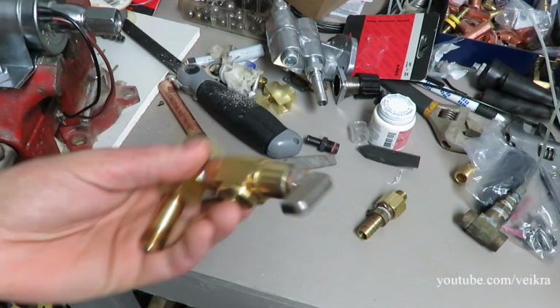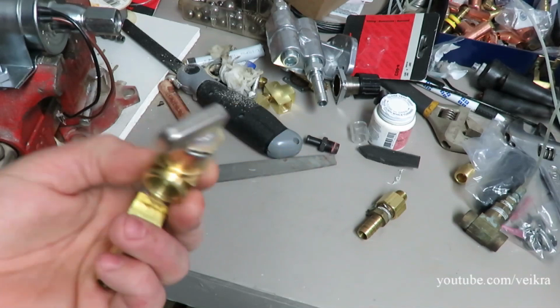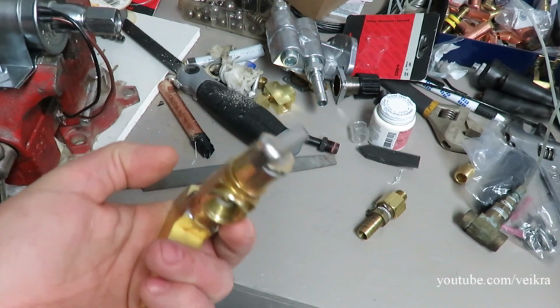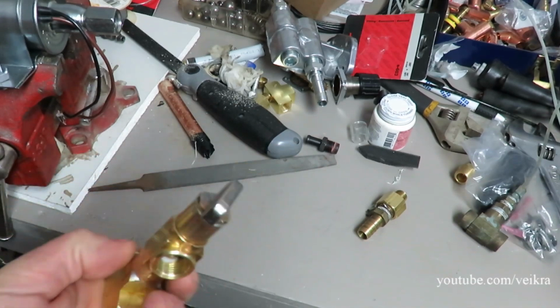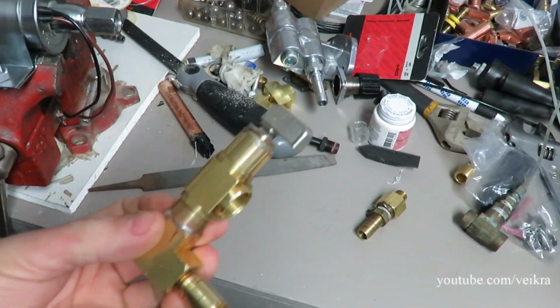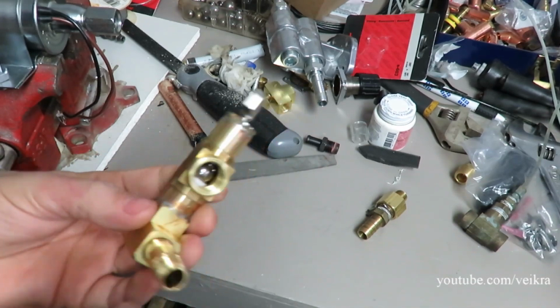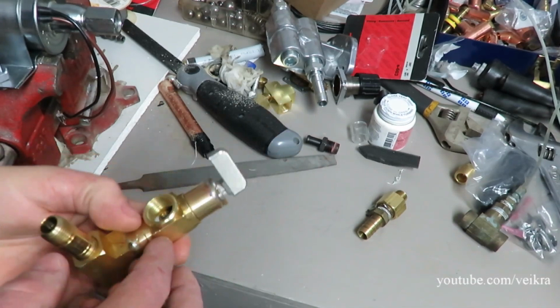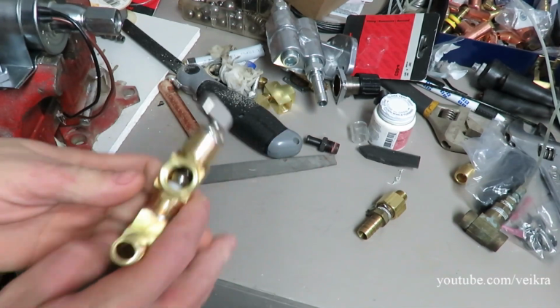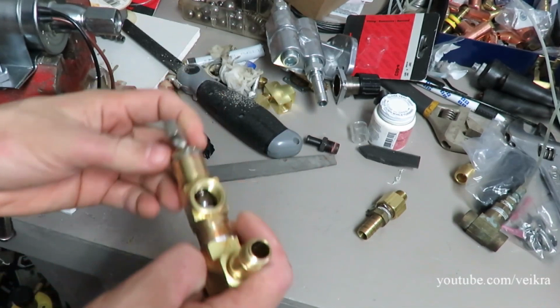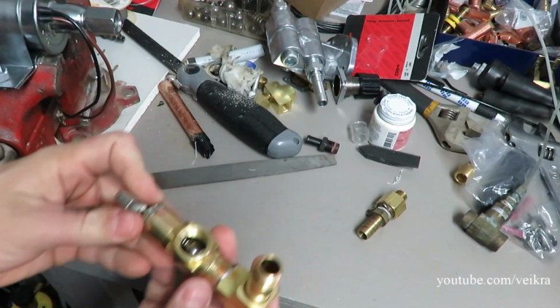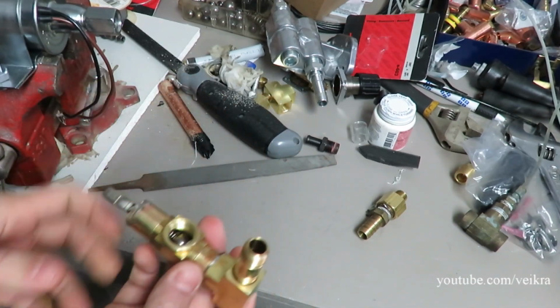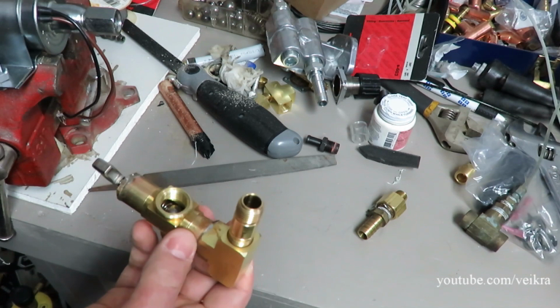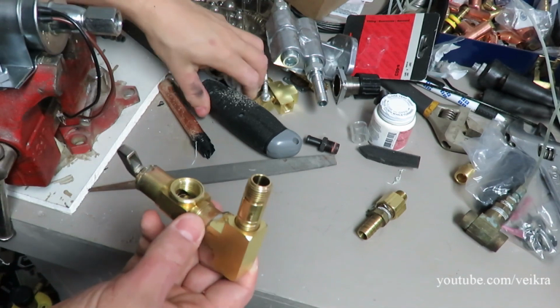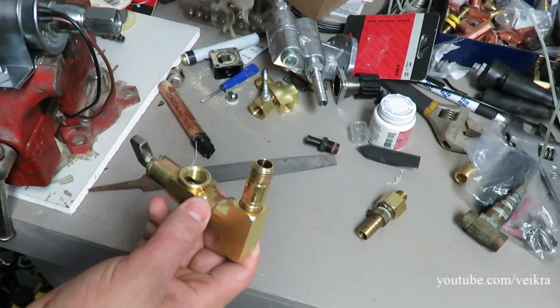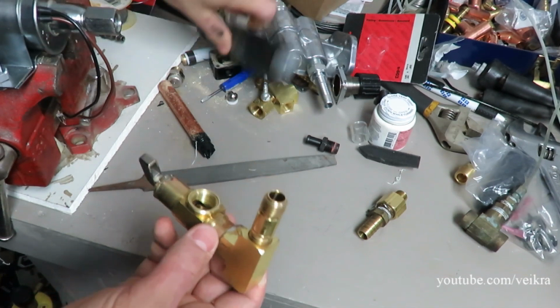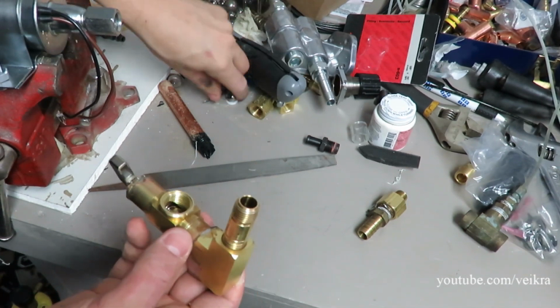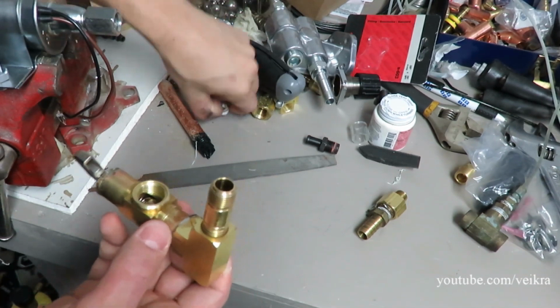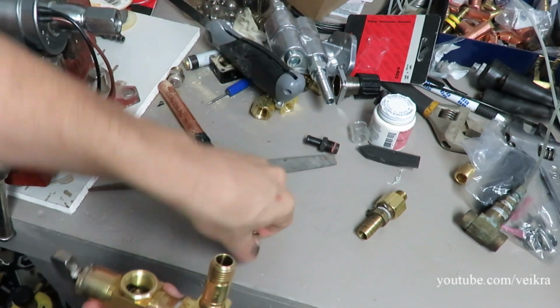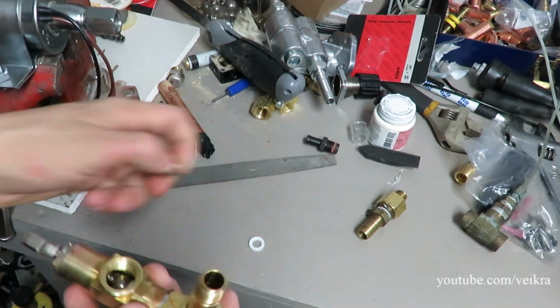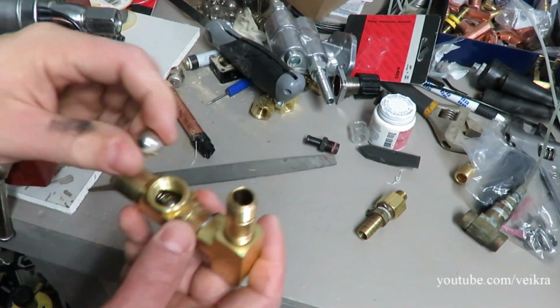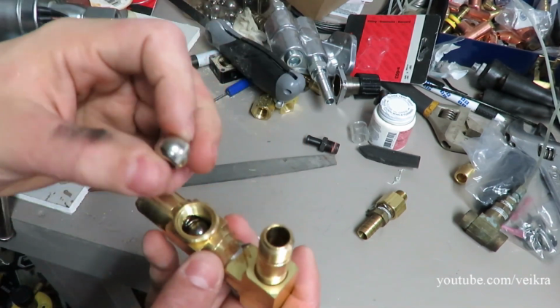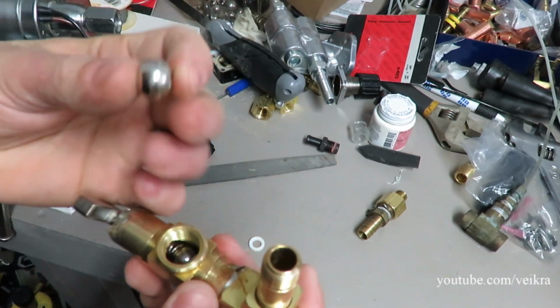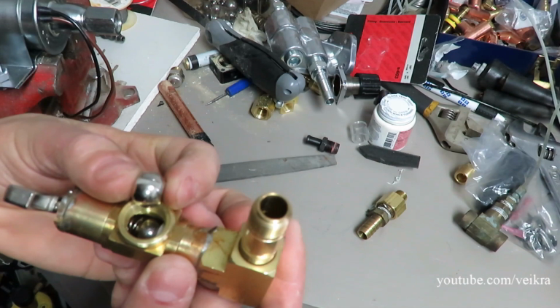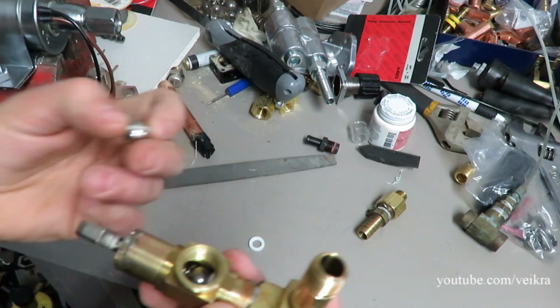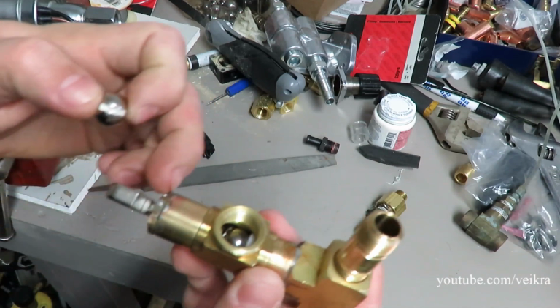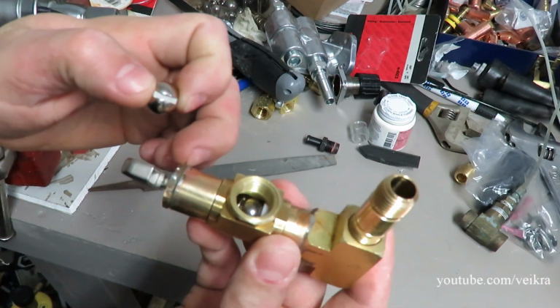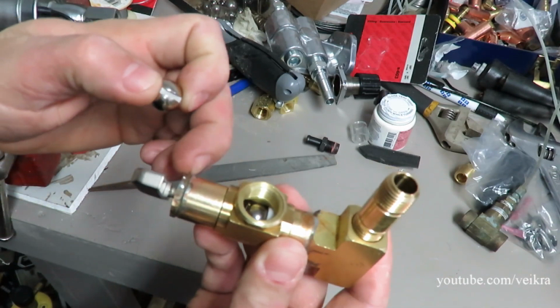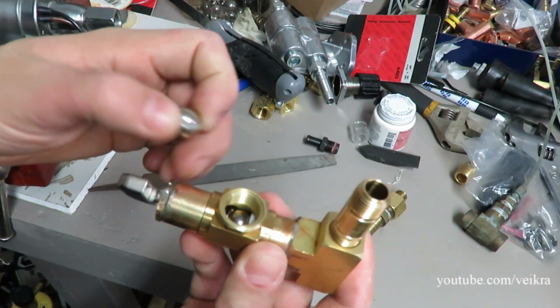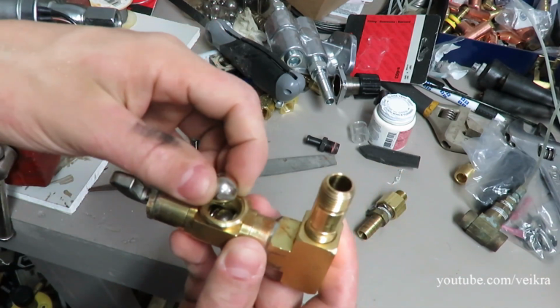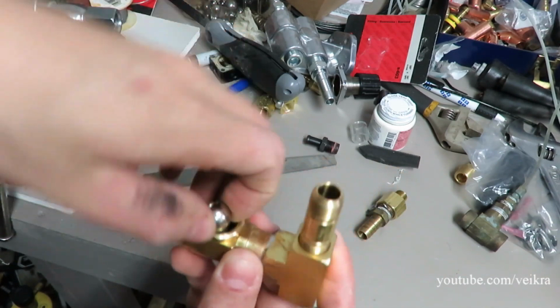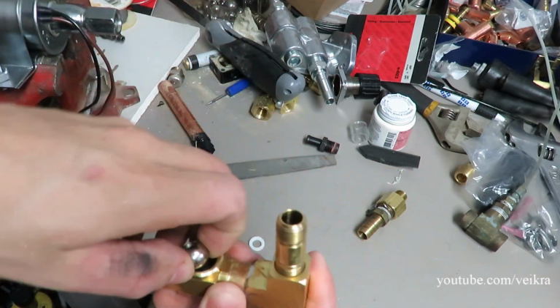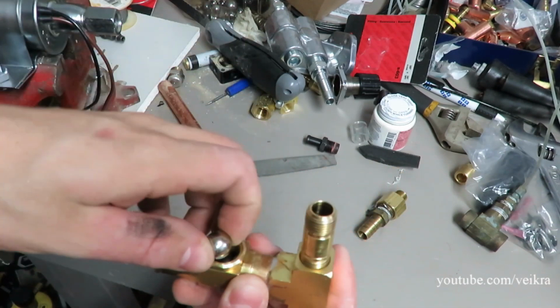This is a half-inch ball valve. You can see this used to be in there with a little ball valve, and that cap here was the lever to turn that thing.